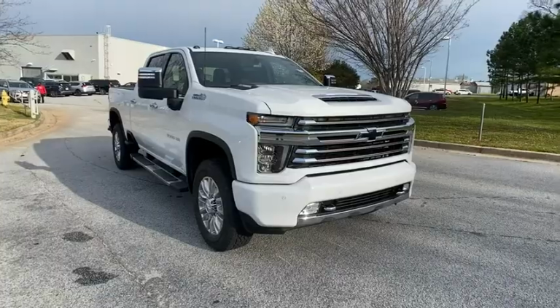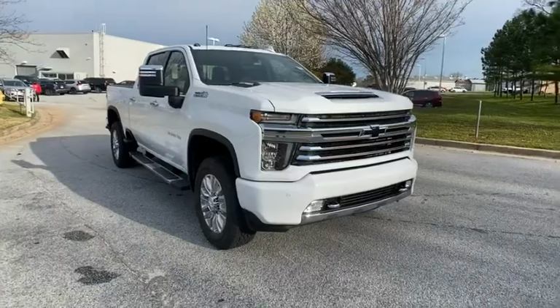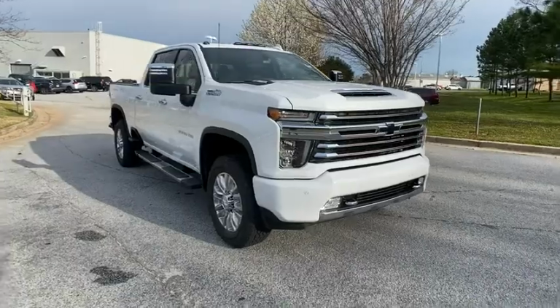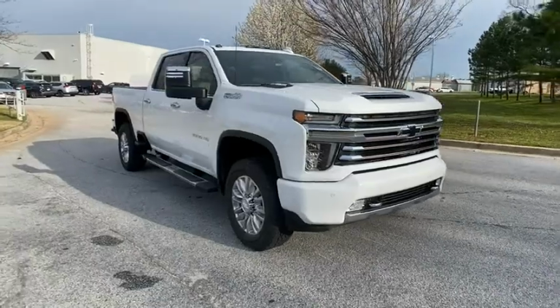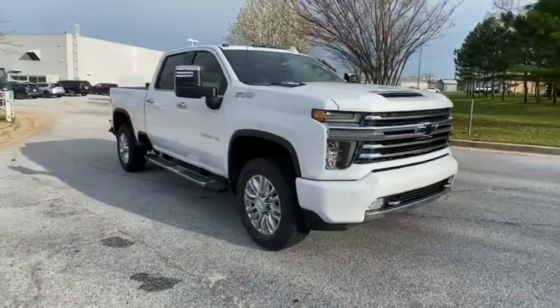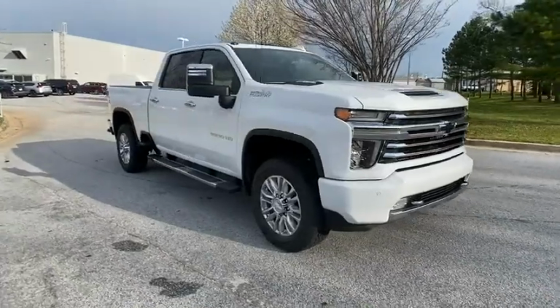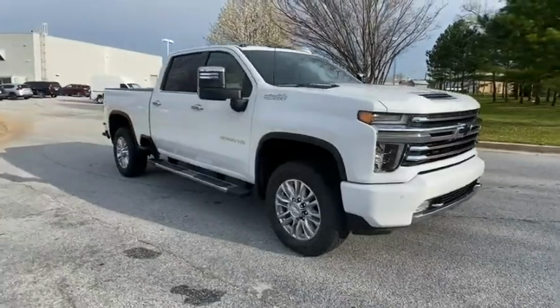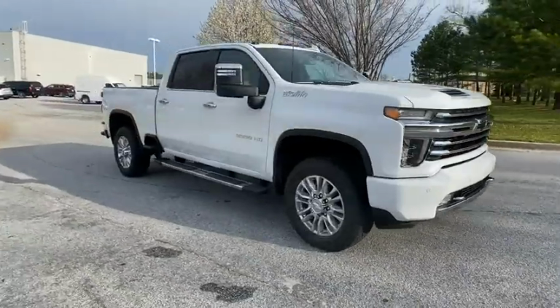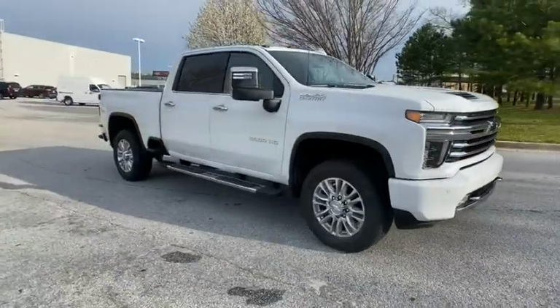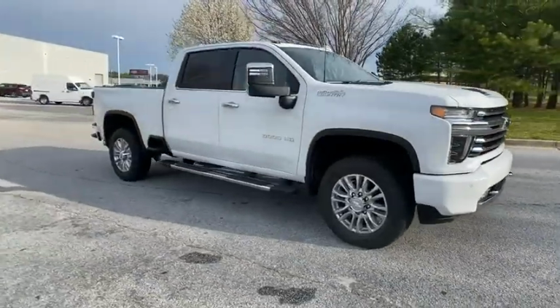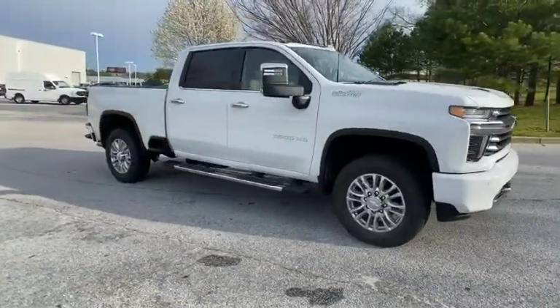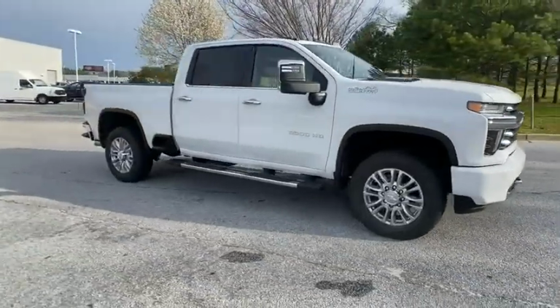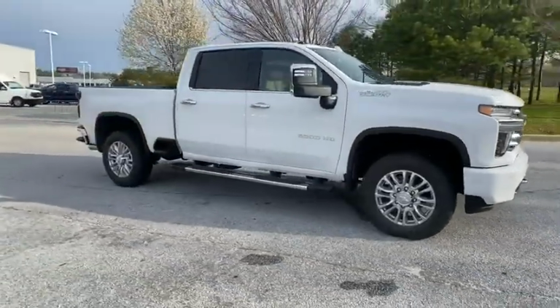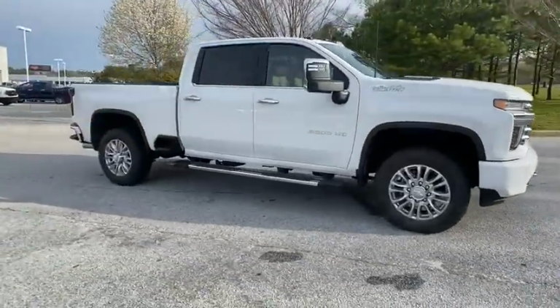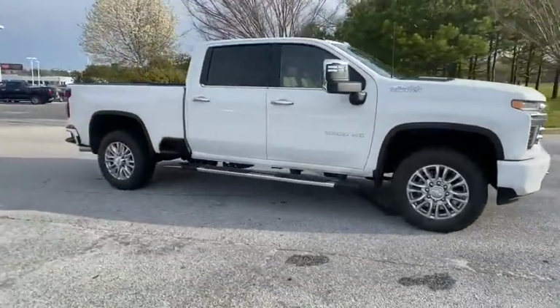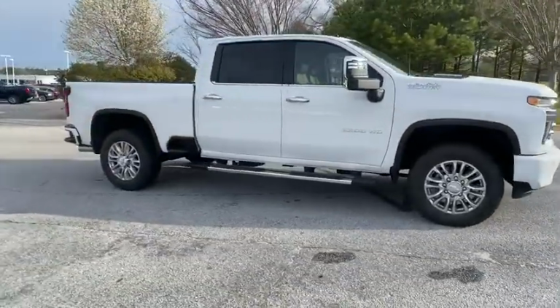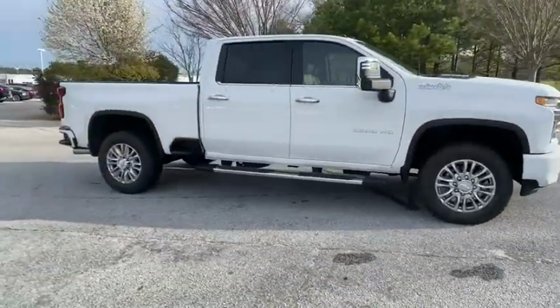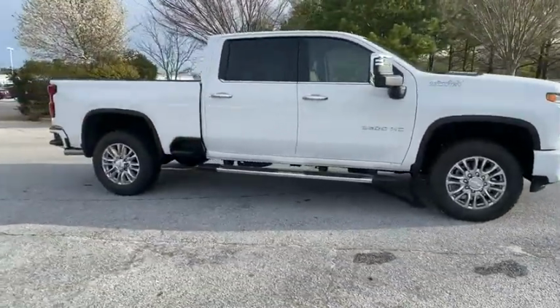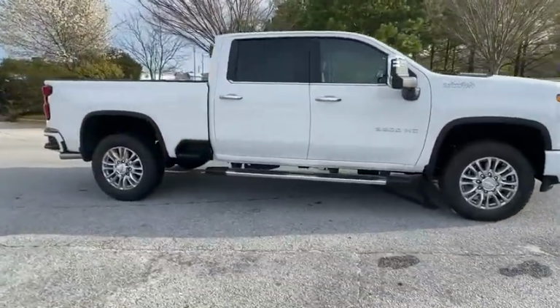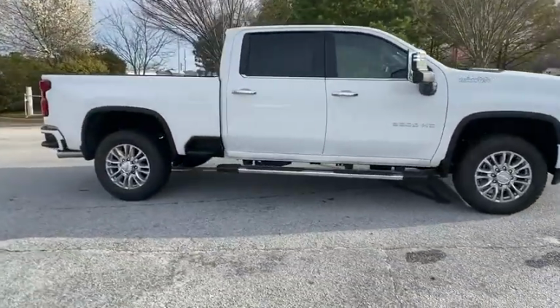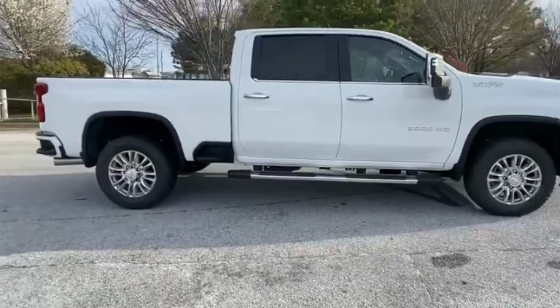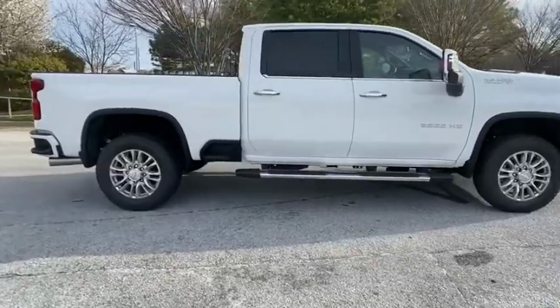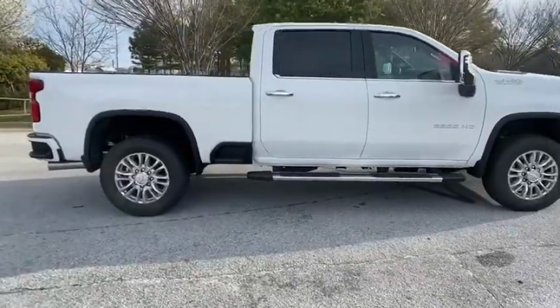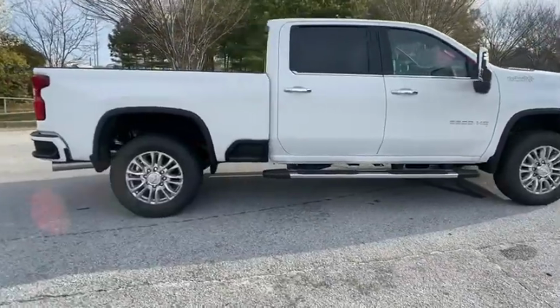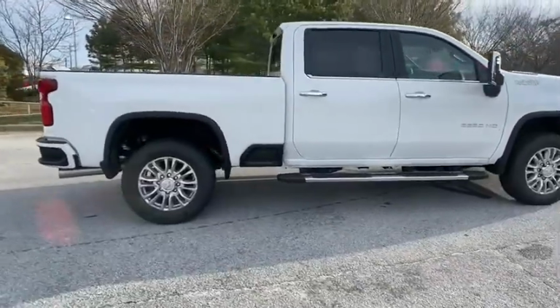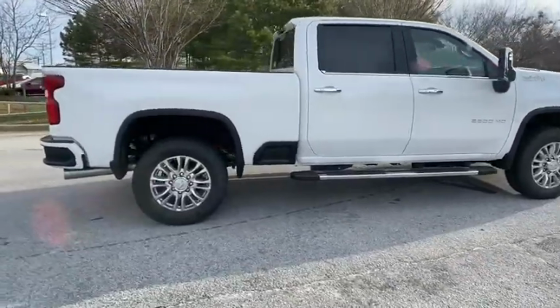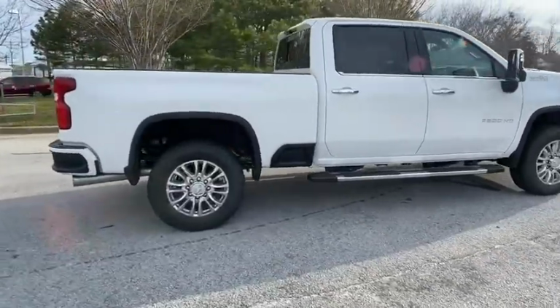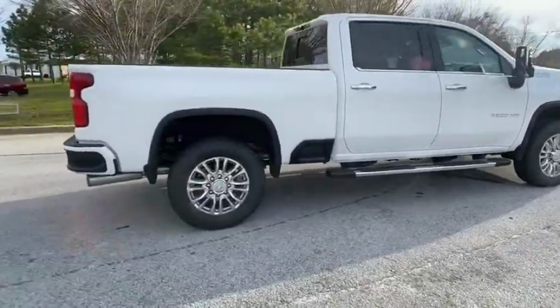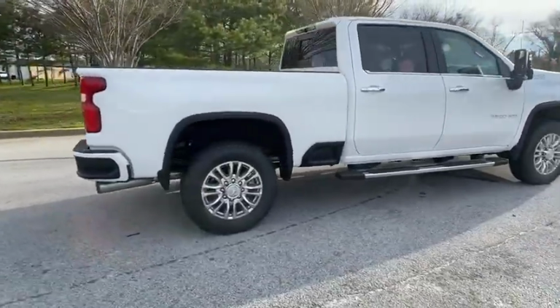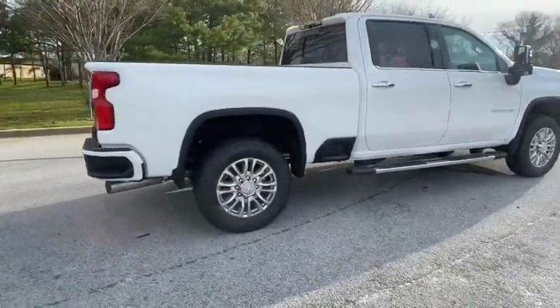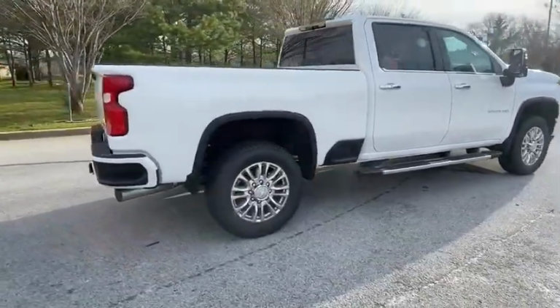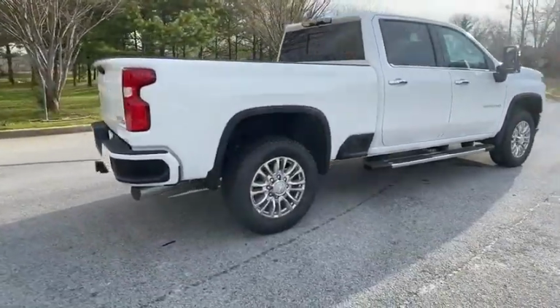Stop by and take a look at the 2020 Chevrolet Silverado 3500 HD. Pros: everything. Cons: nothing.